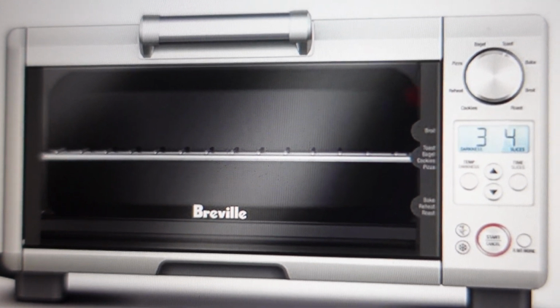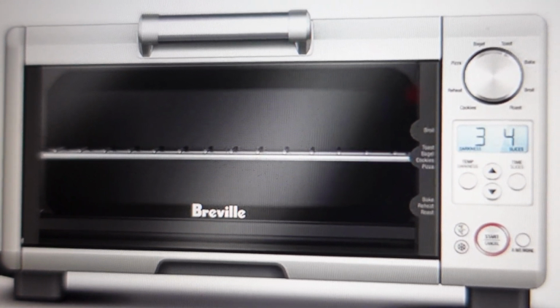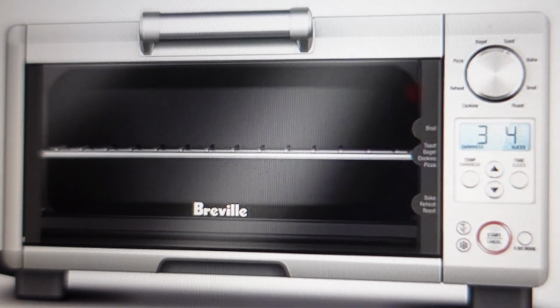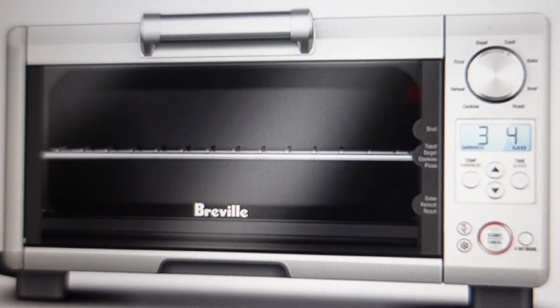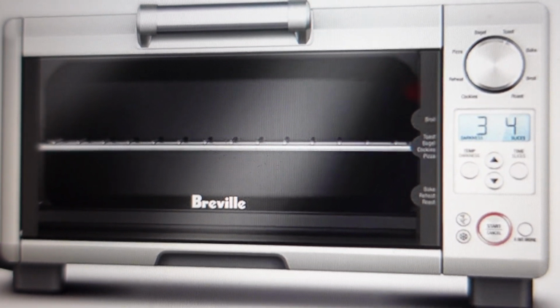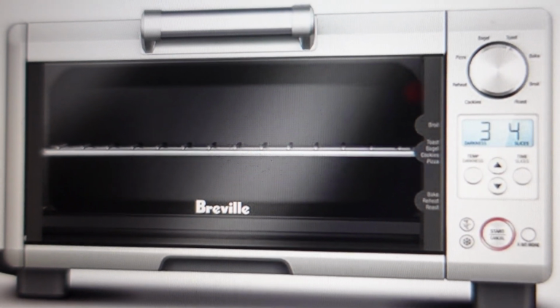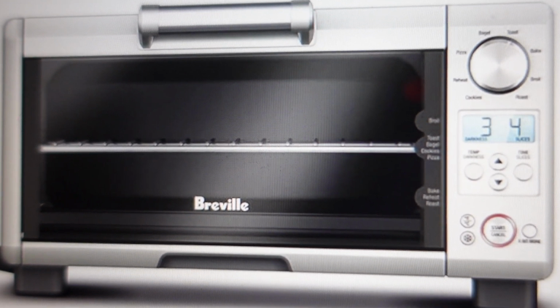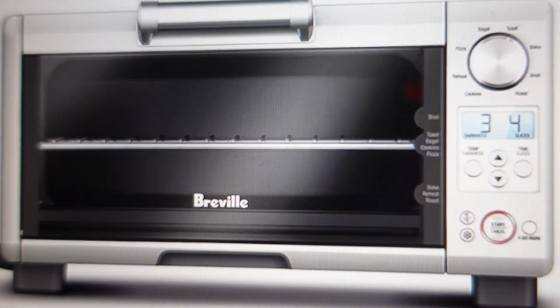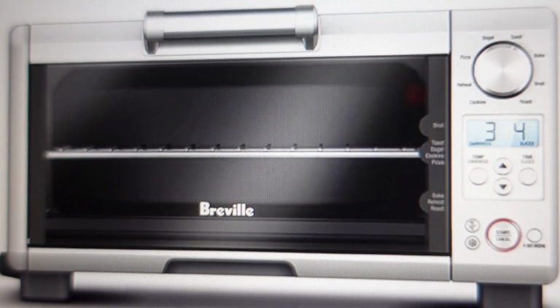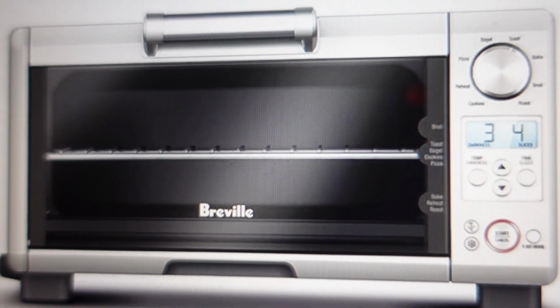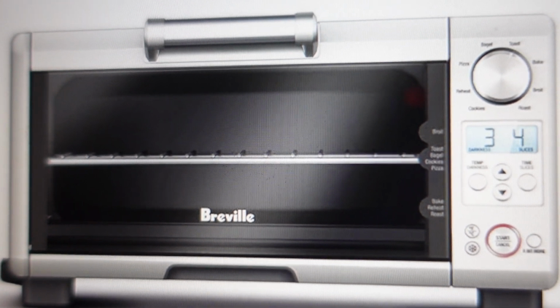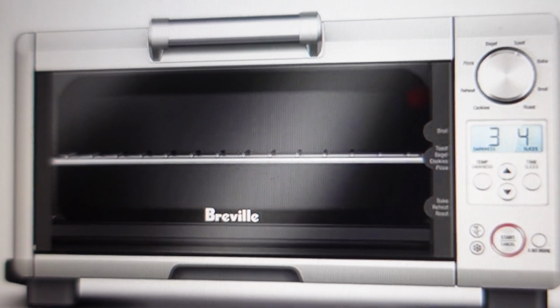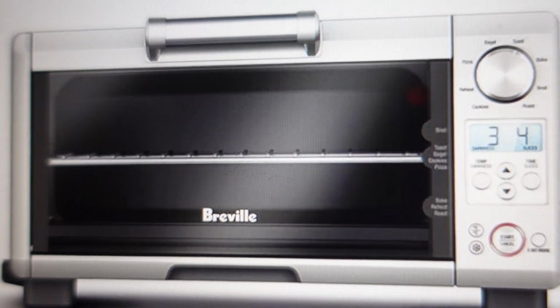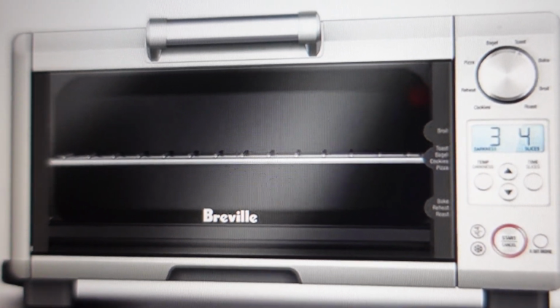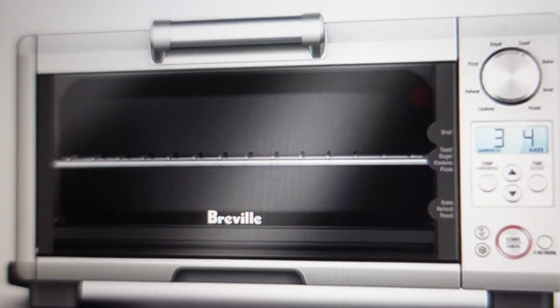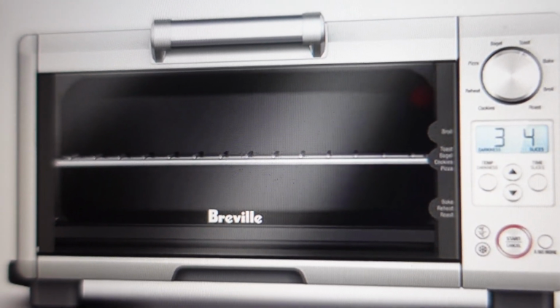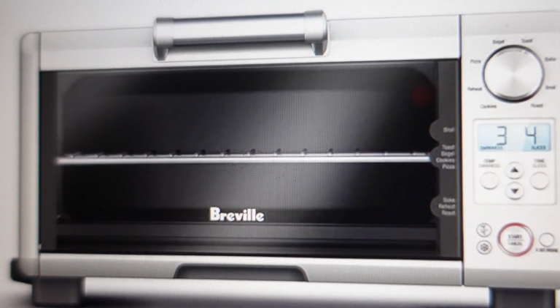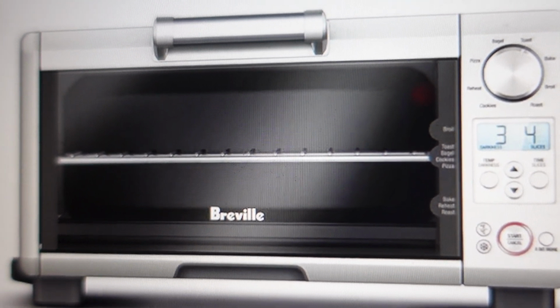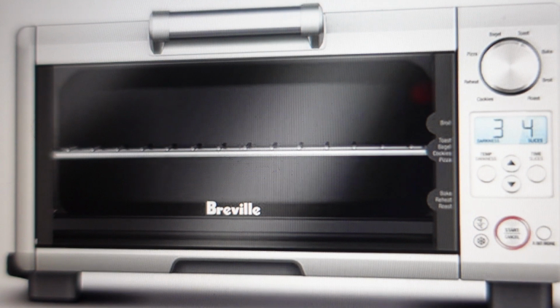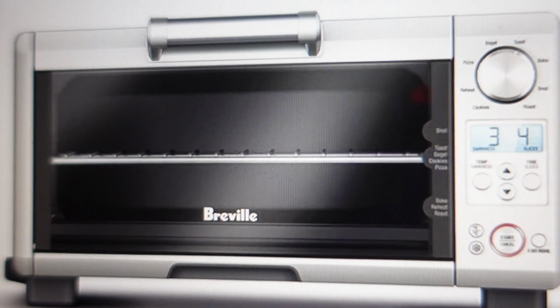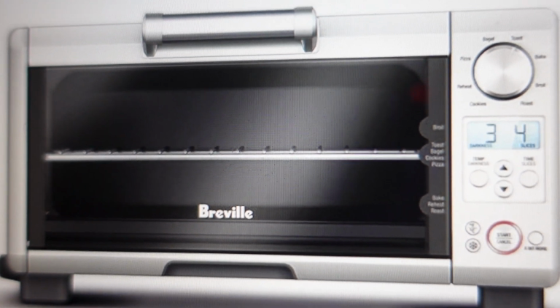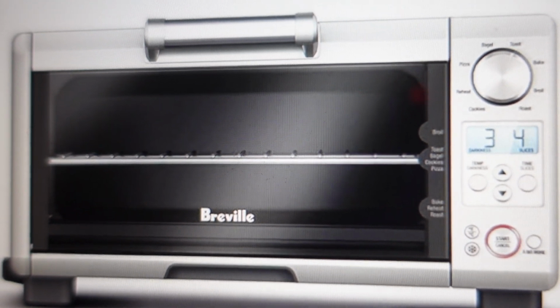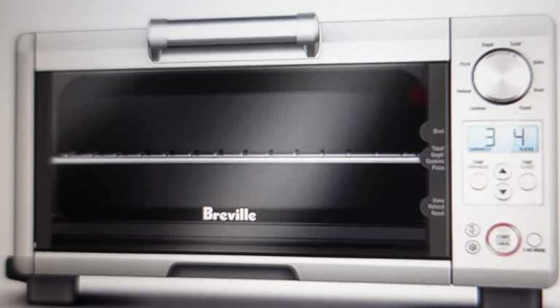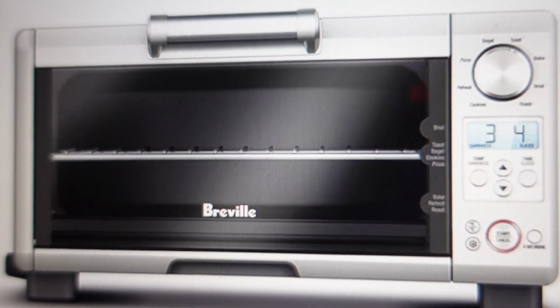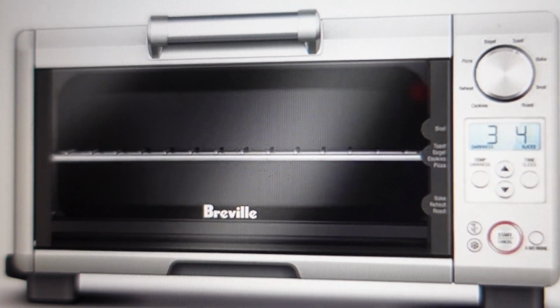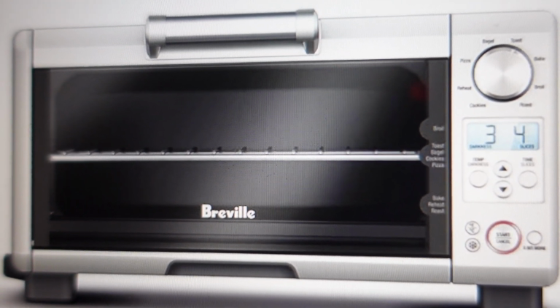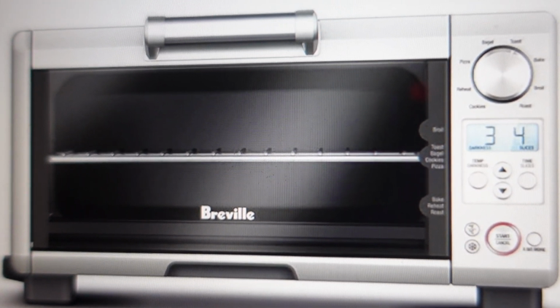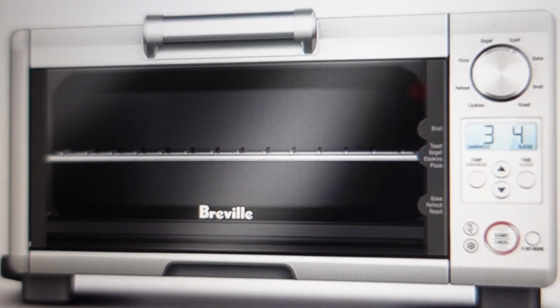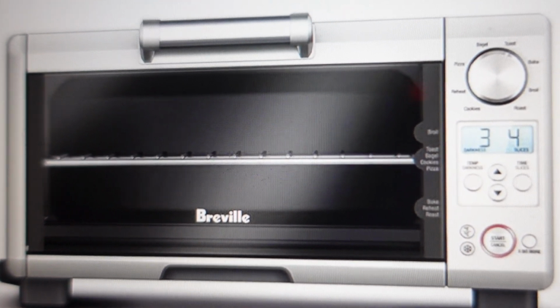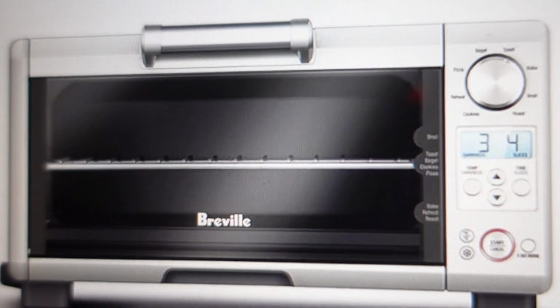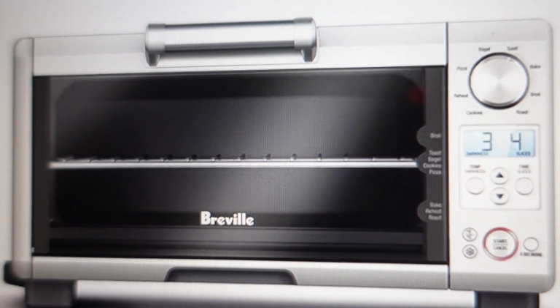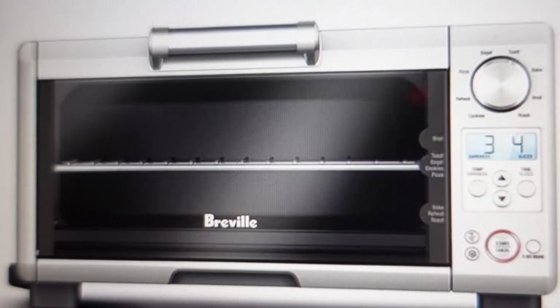Then you can plug it back in, the error will be cleared out and you should be good to go with your toaster oven working normally. I hope this video helped you figure out what's going on and helped you get your toaster oven working again. Thanks a lot for watching, have a great day.